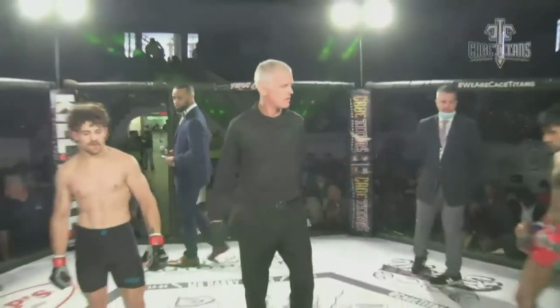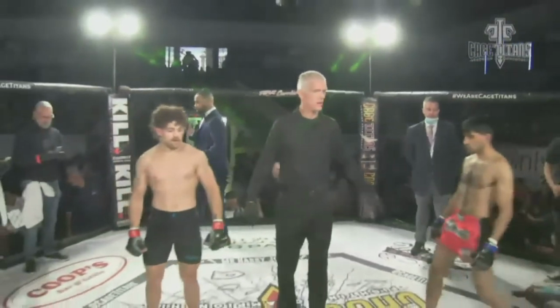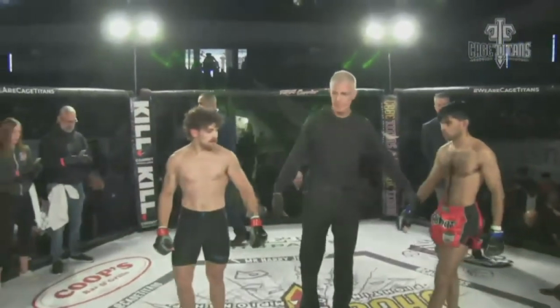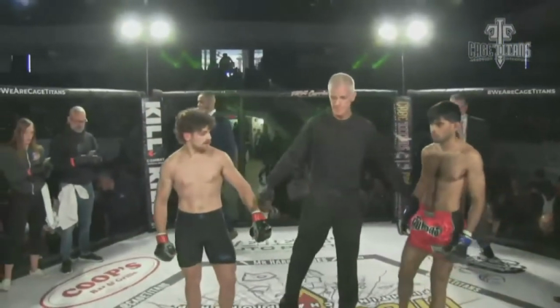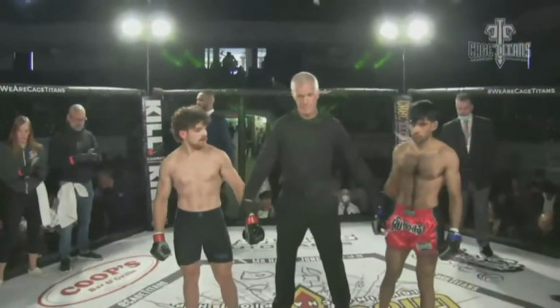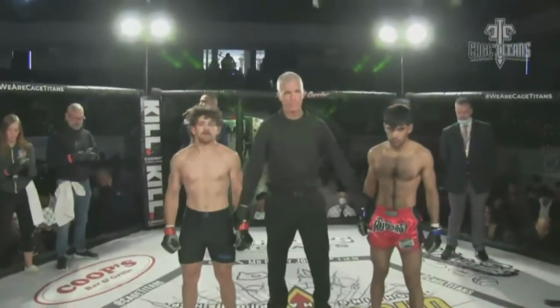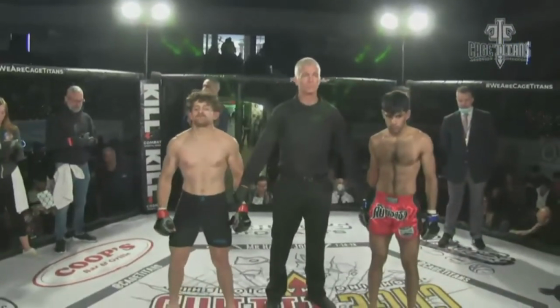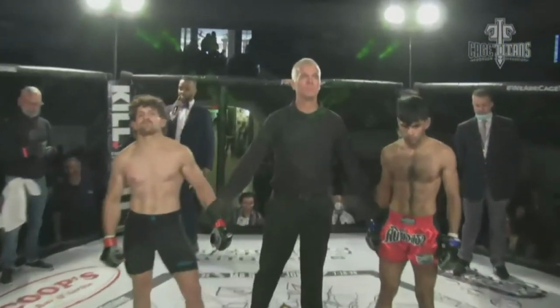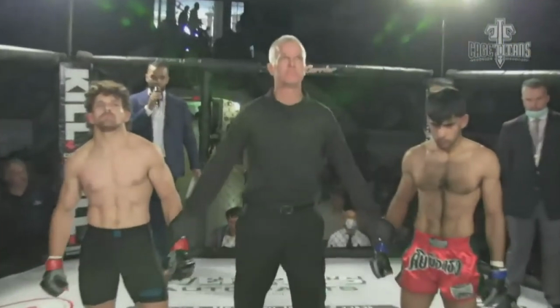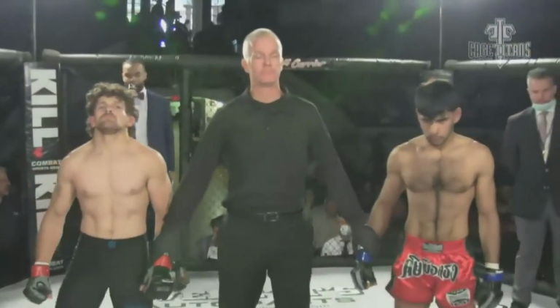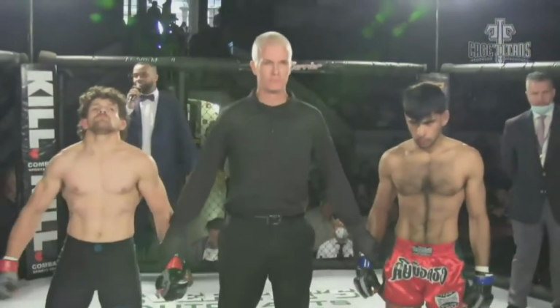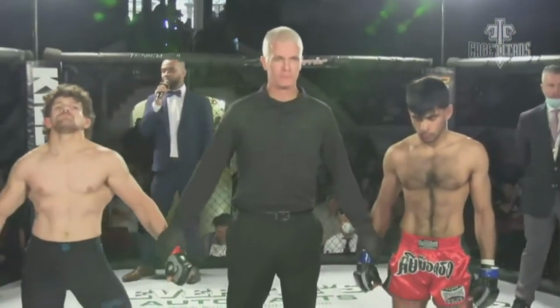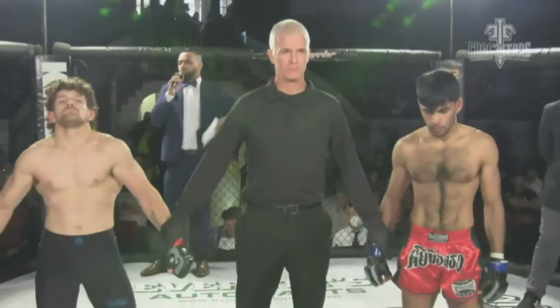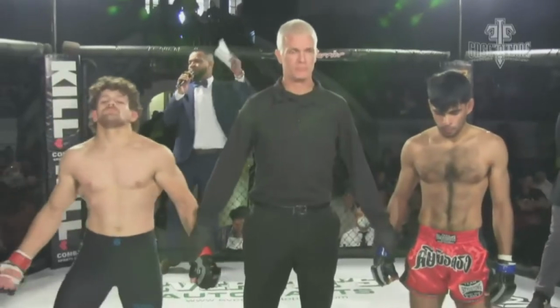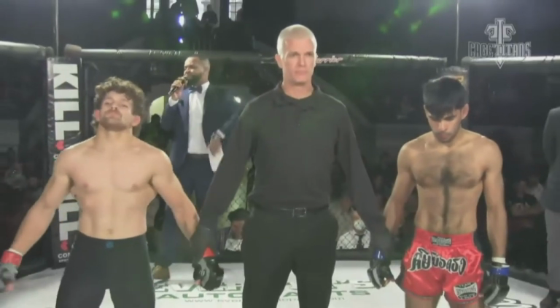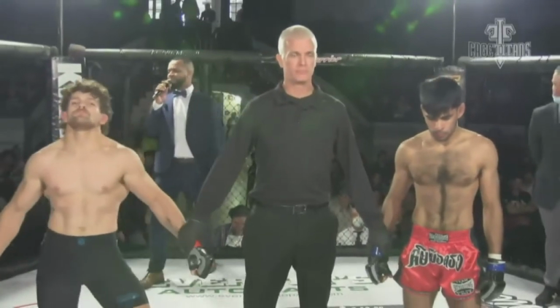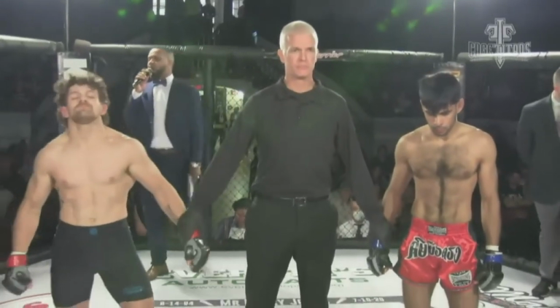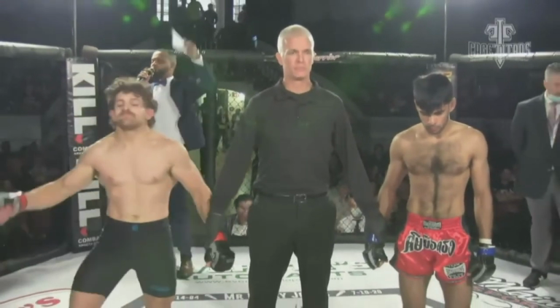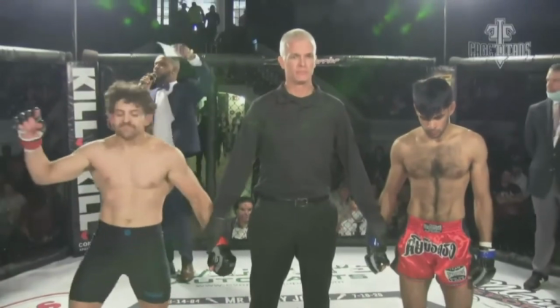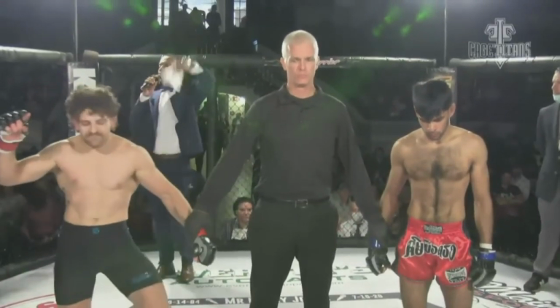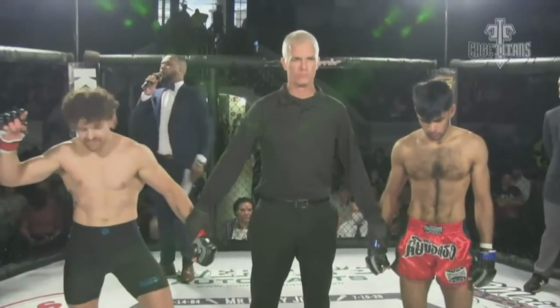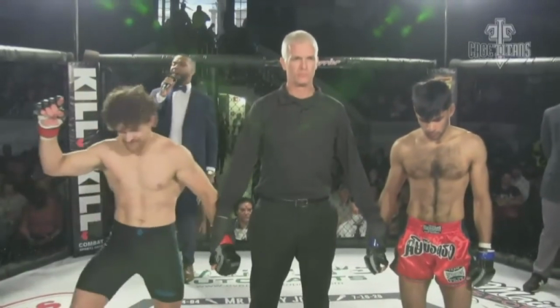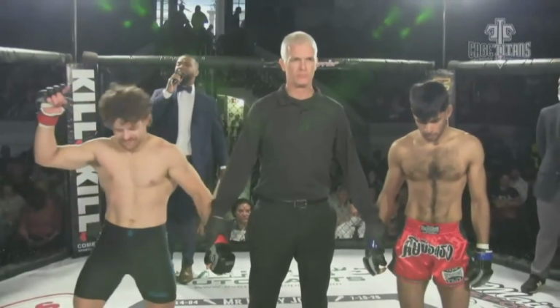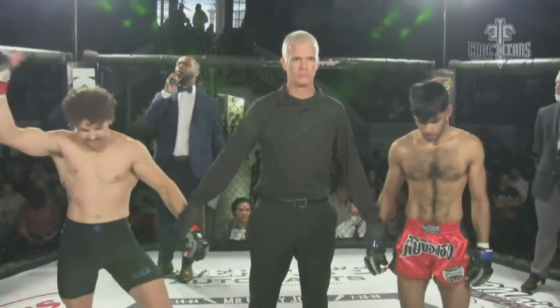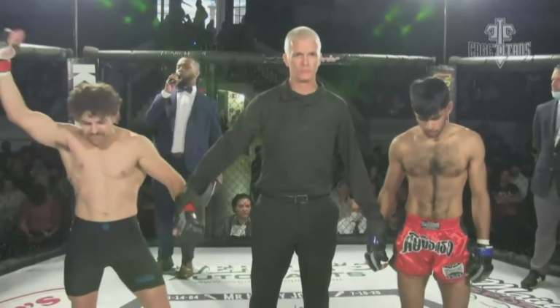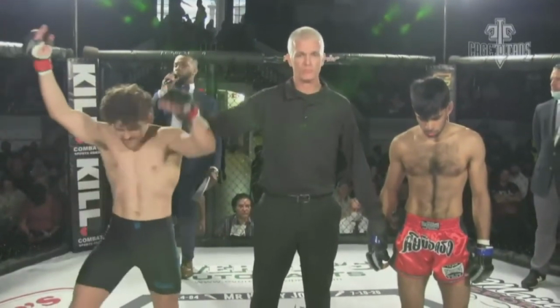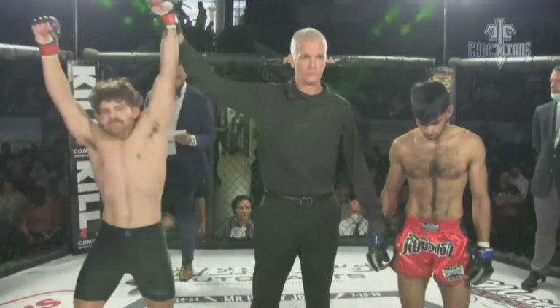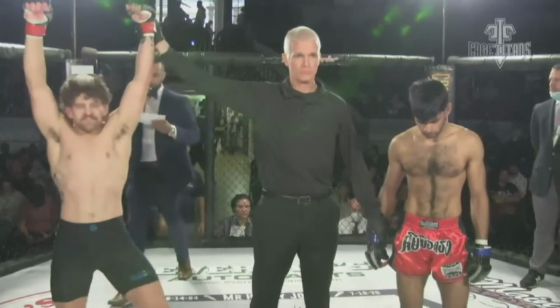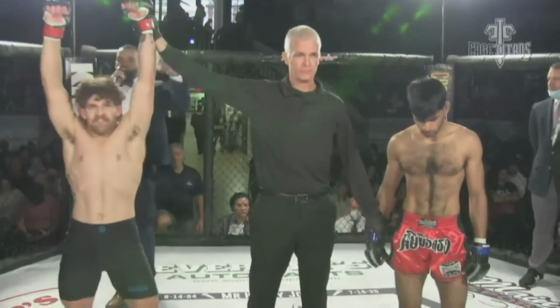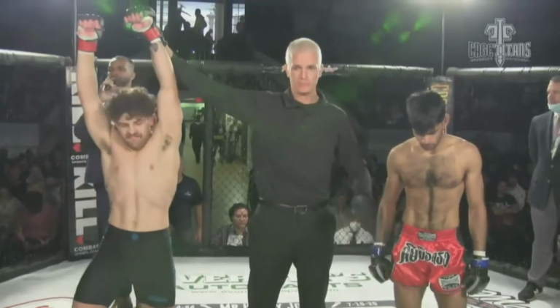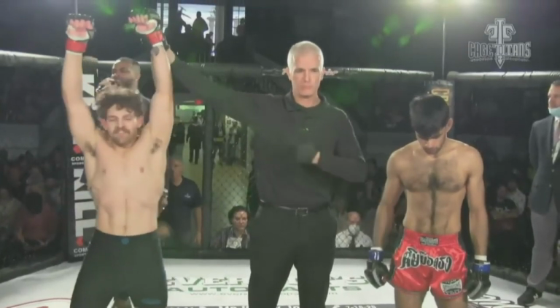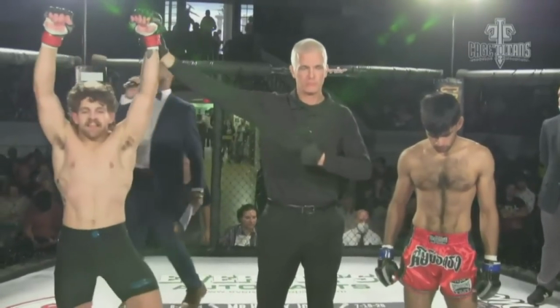We'll have the official time here. Ladies and gentlemen, 29 seconds of round one by KO, Jake Dillon.